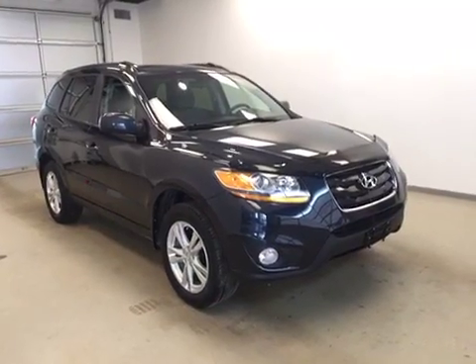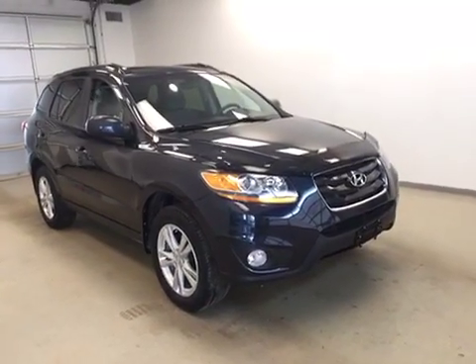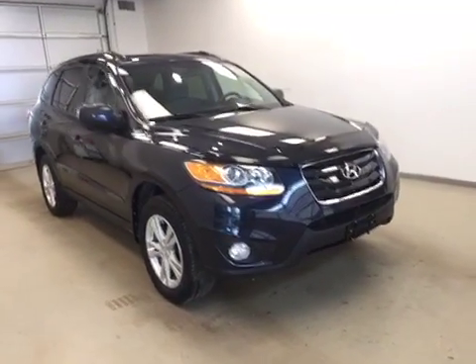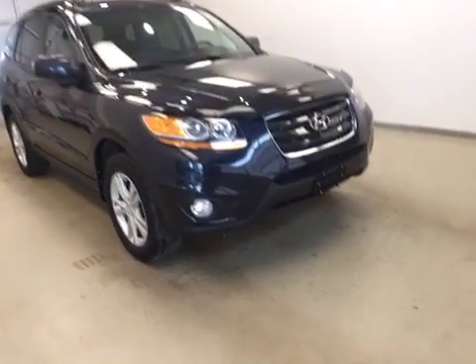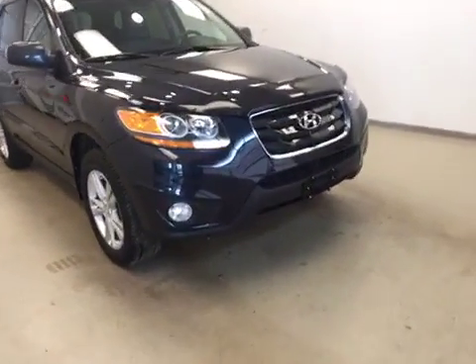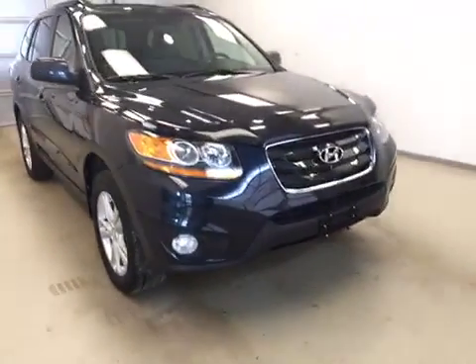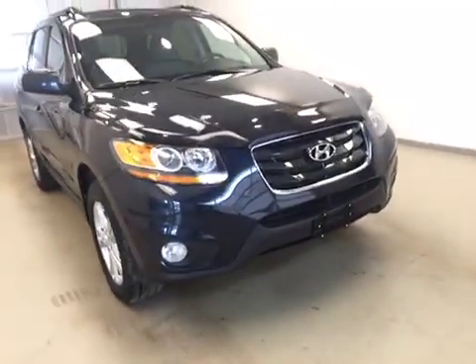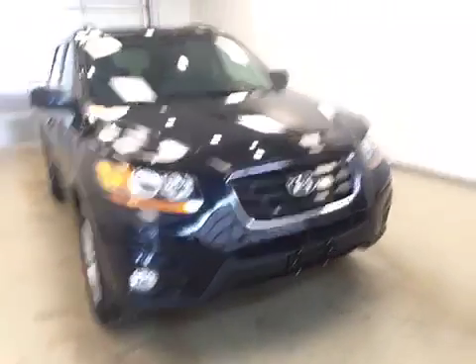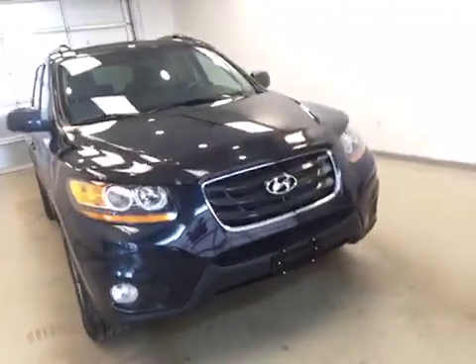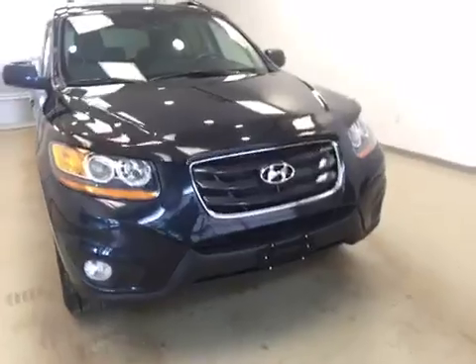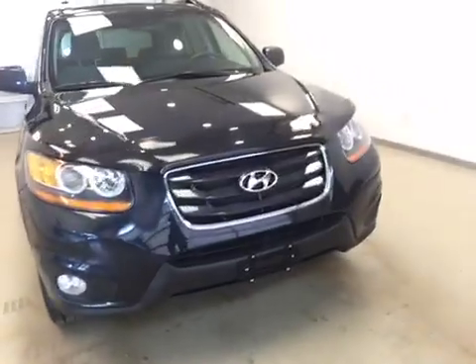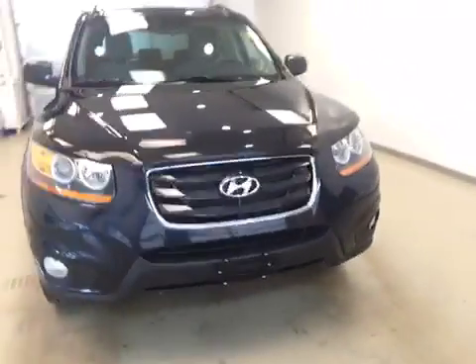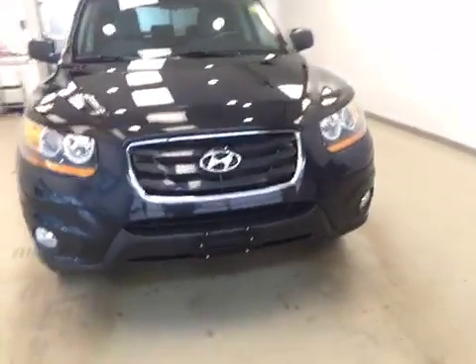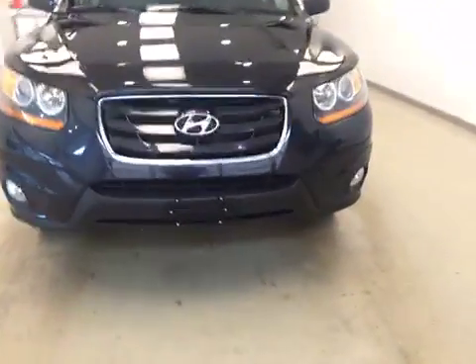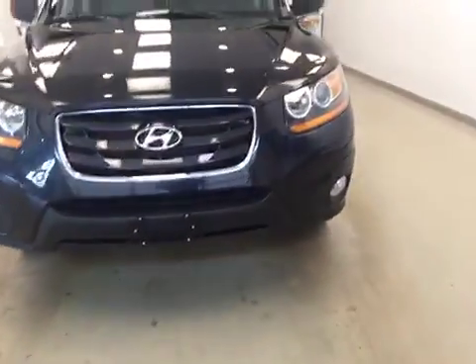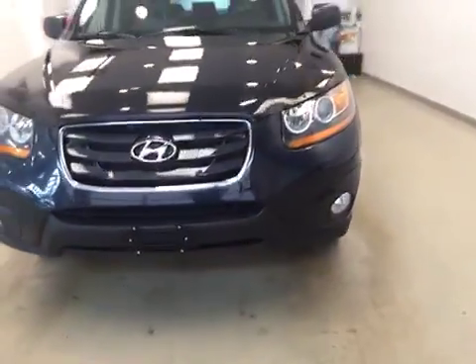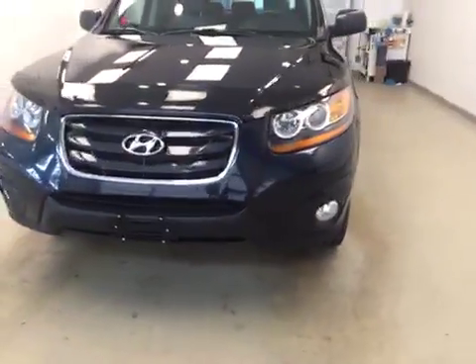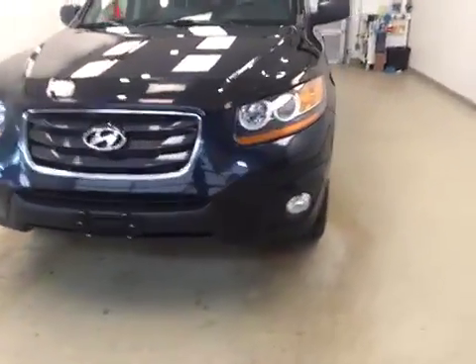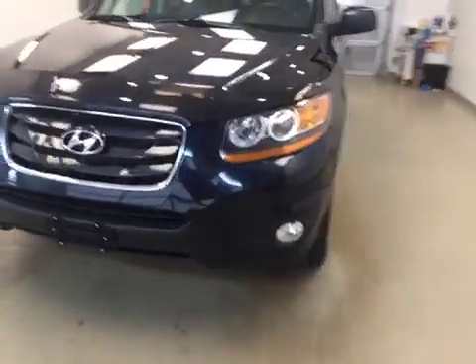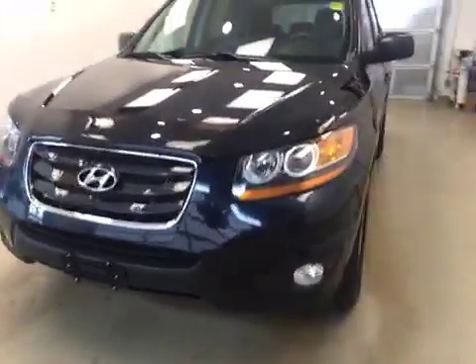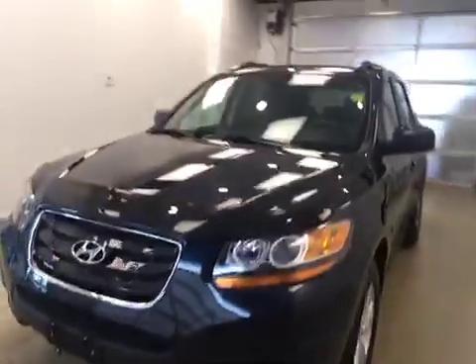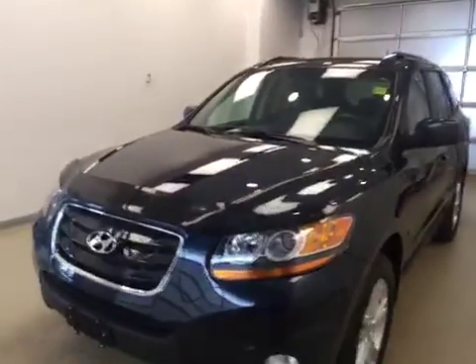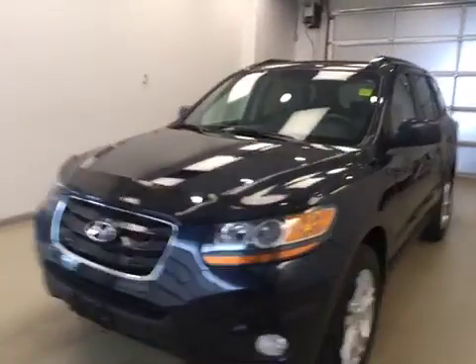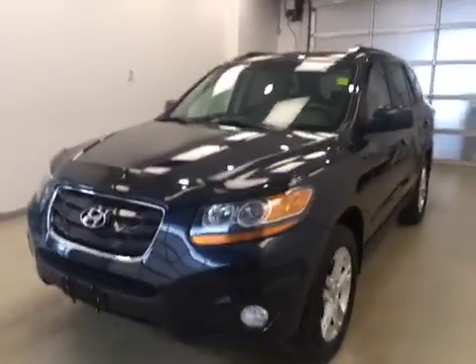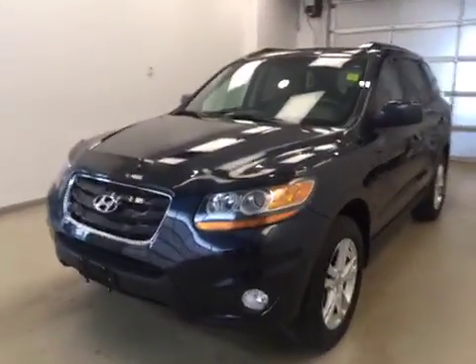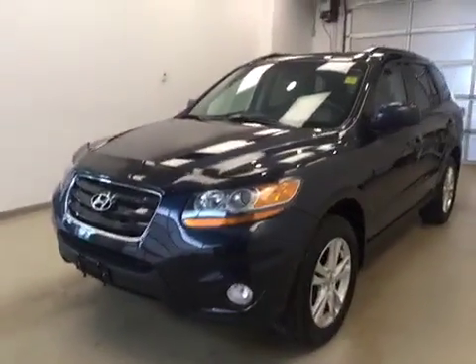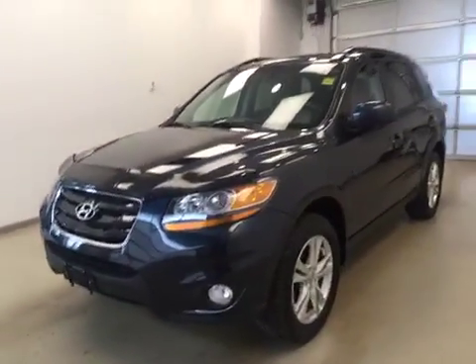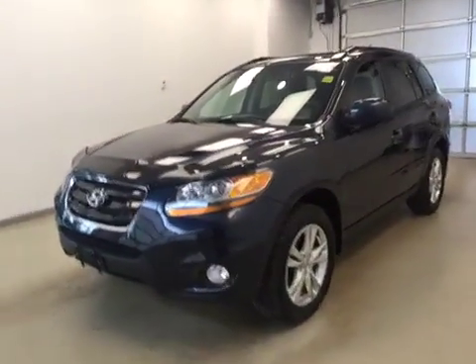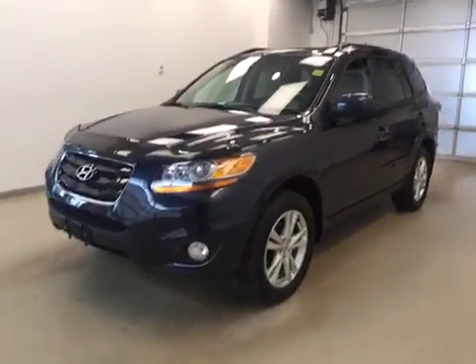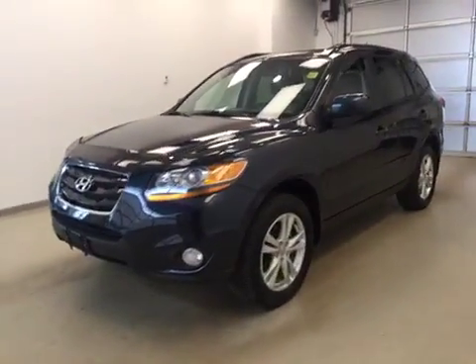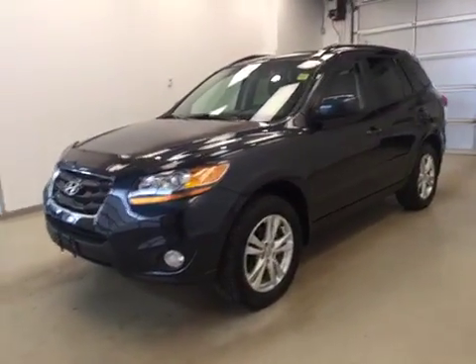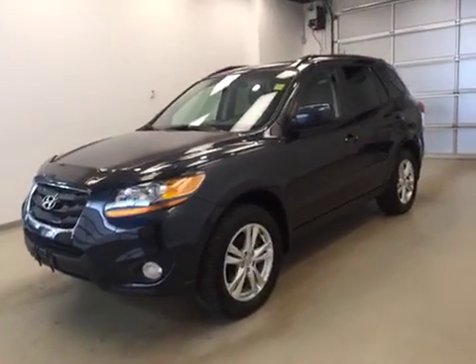Once again, stock number 167597. This is a 2011 Hyundai Santa Fe all-wheel drive and our color is blue.